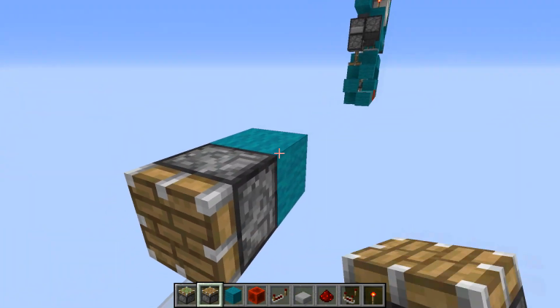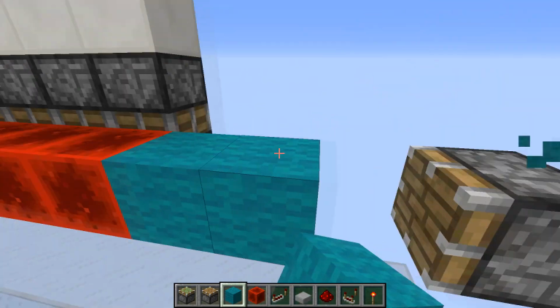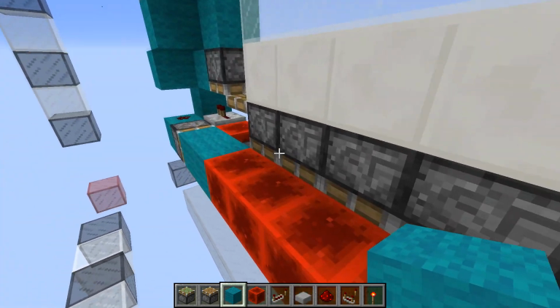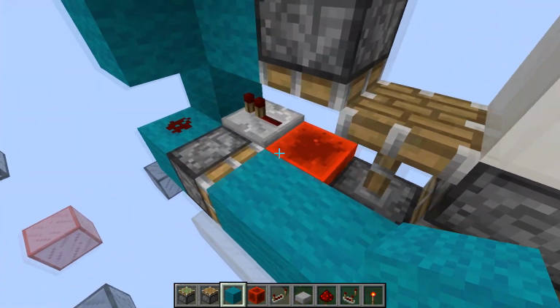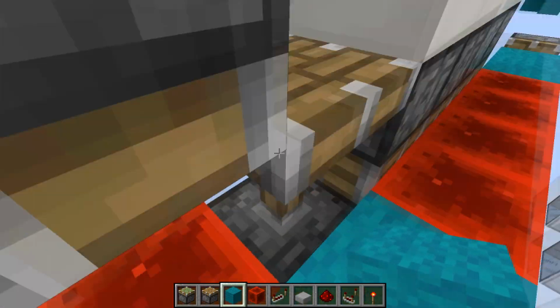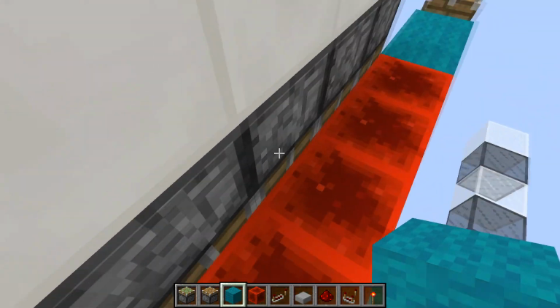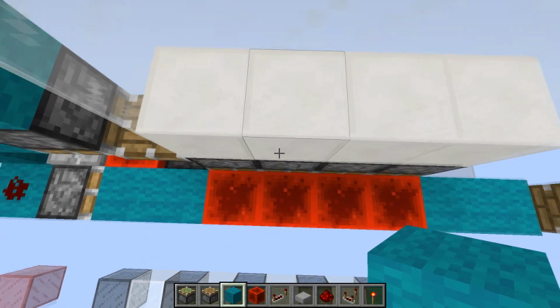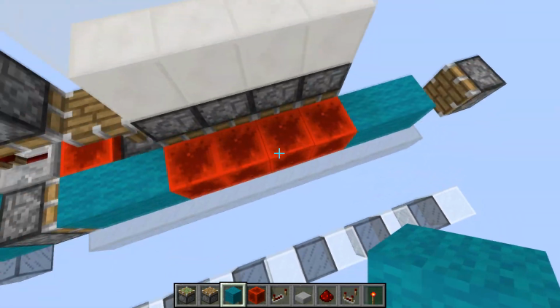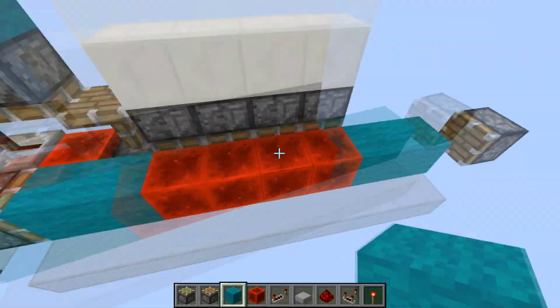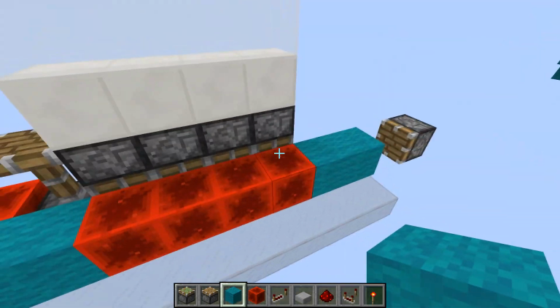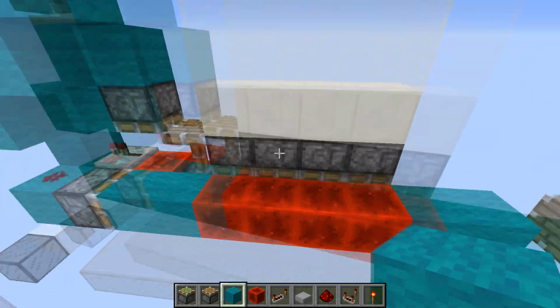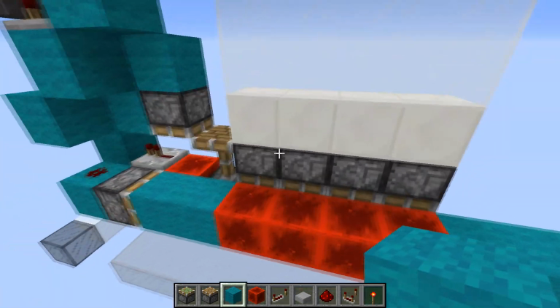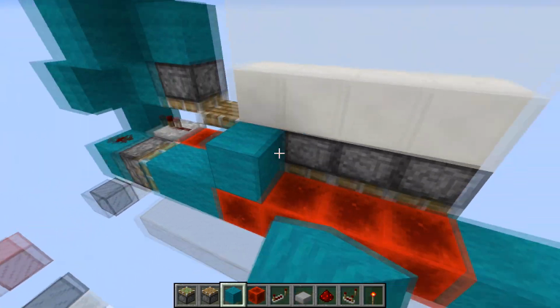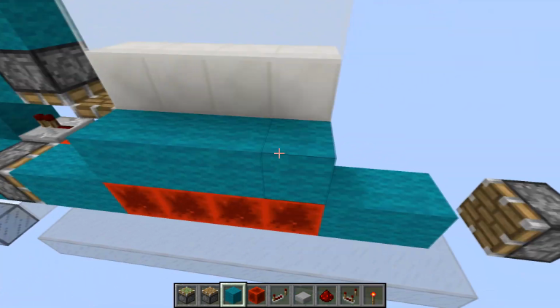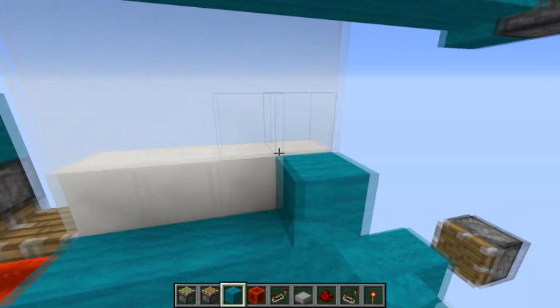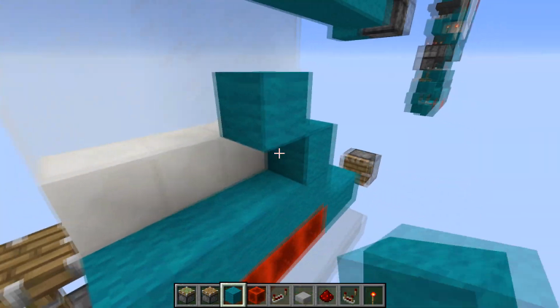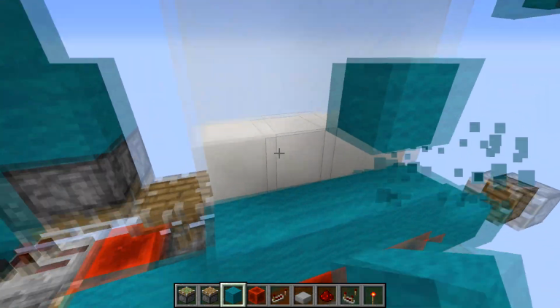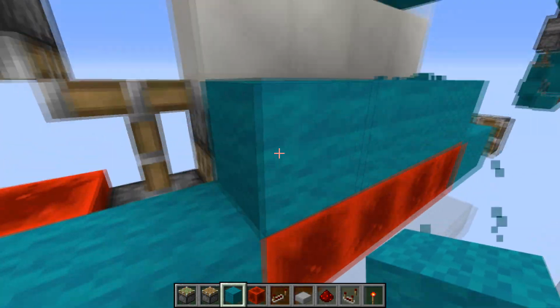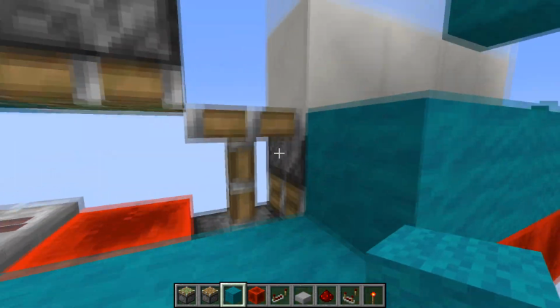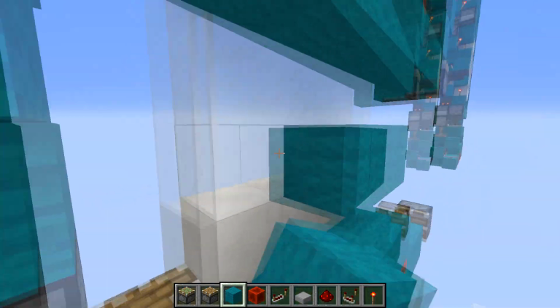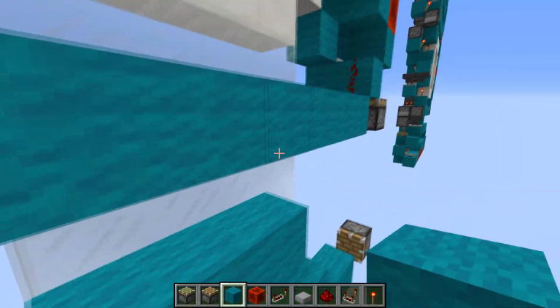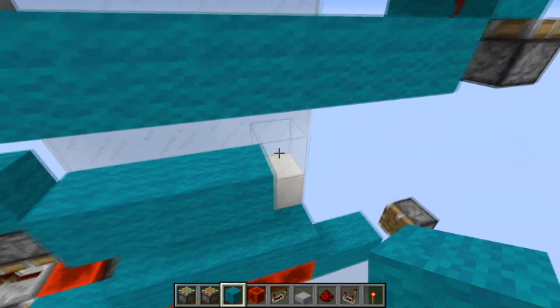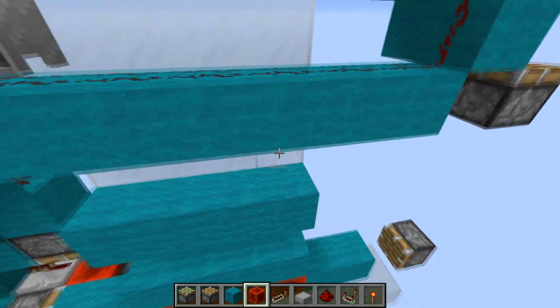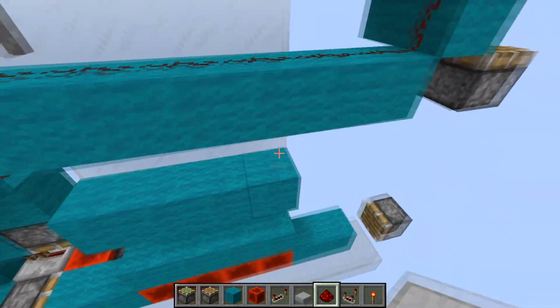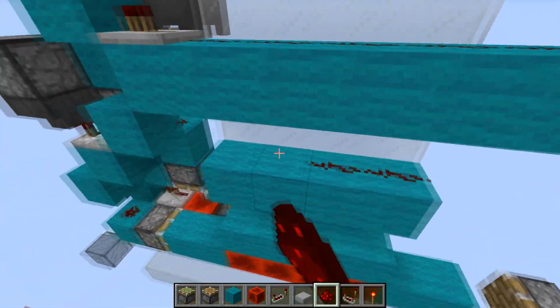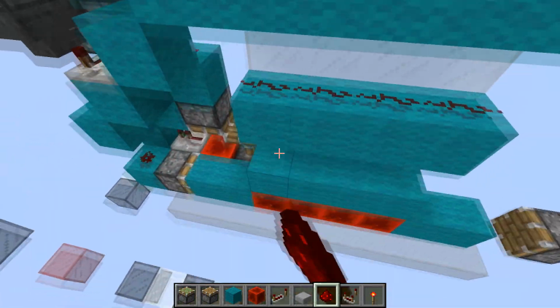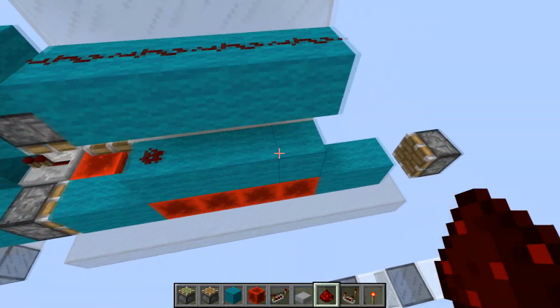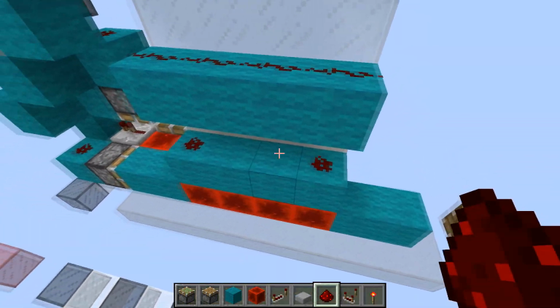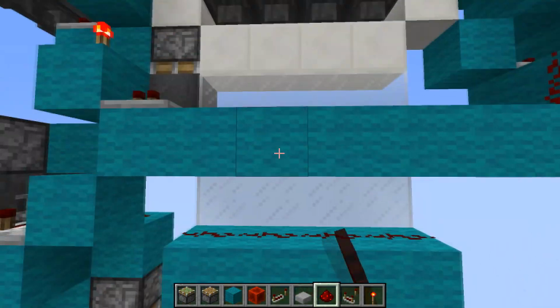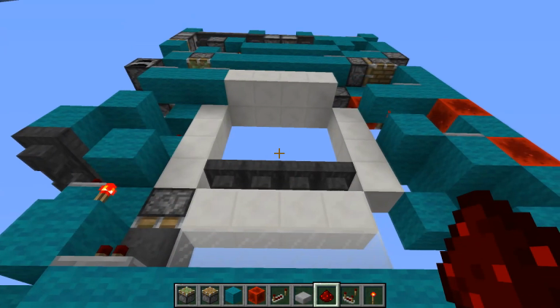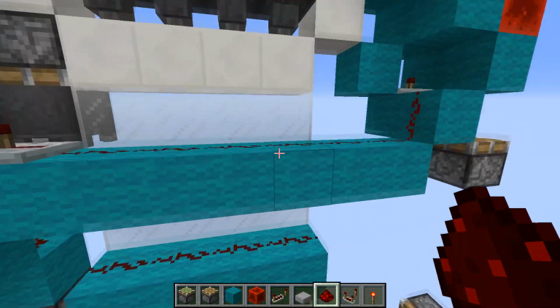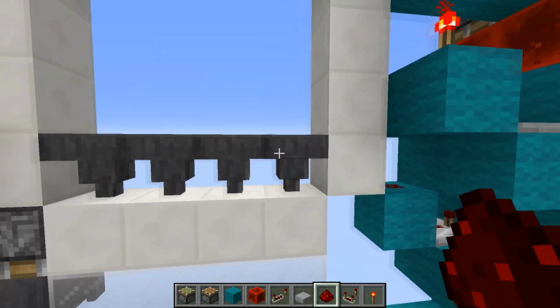Then we're going to have this piston here push them over, which will briefly depower the bottom row, so the sticky pistons on the top can grab them and have the worm push itself all the way up.